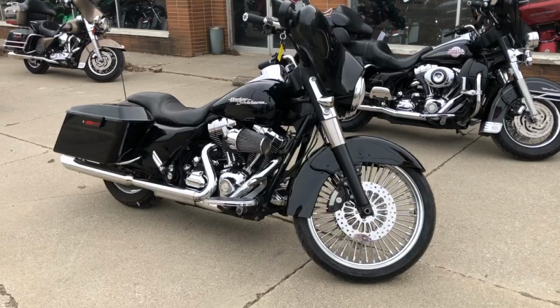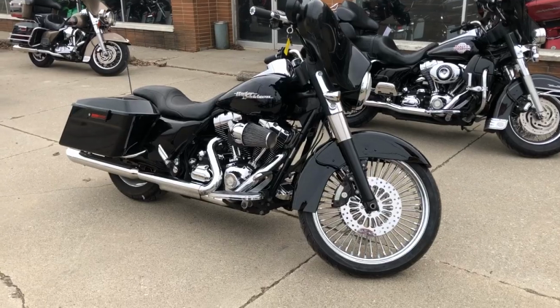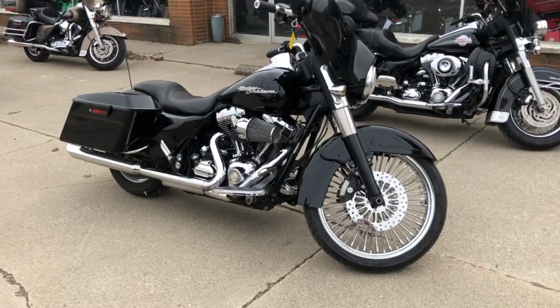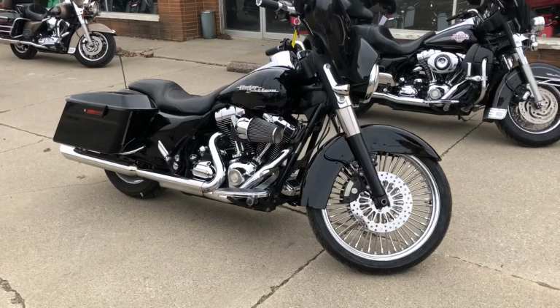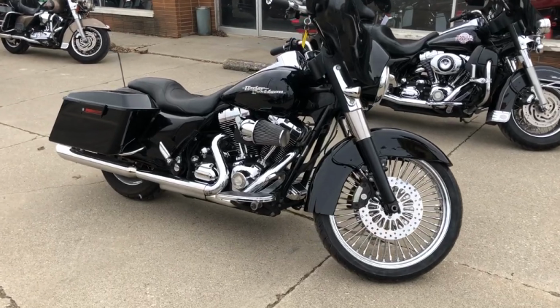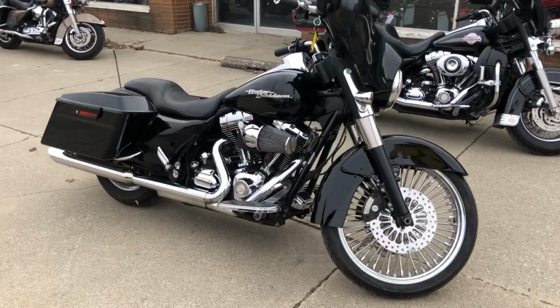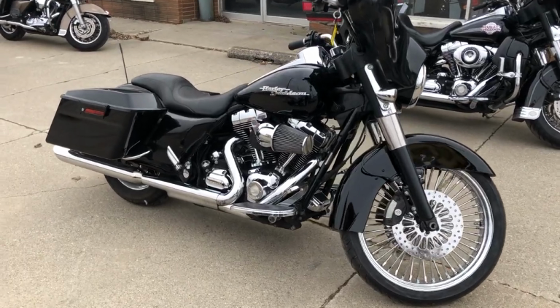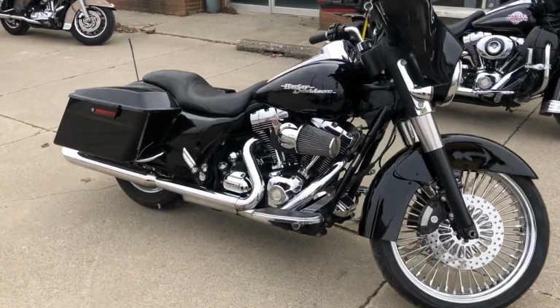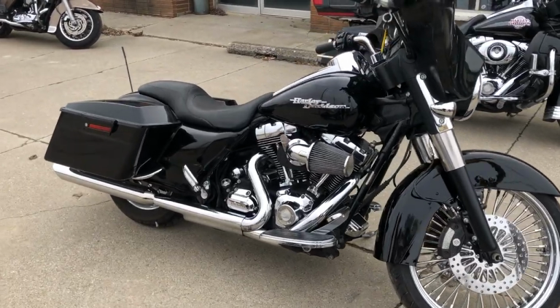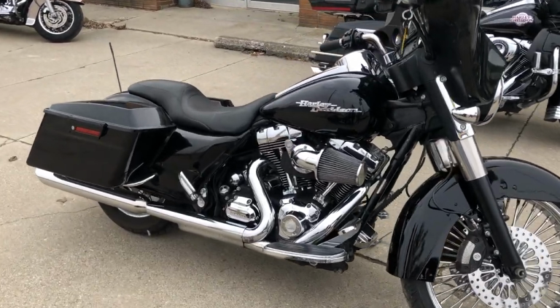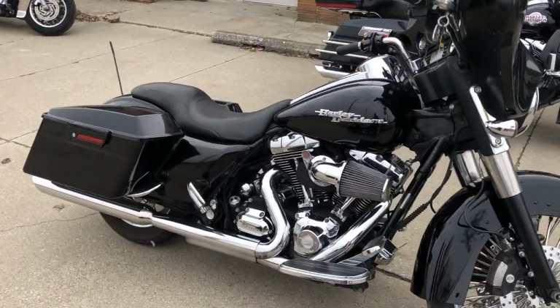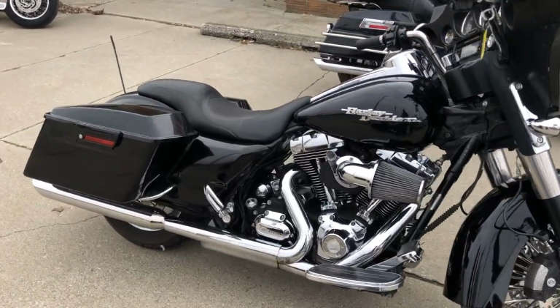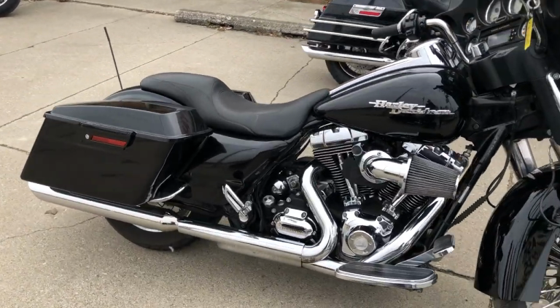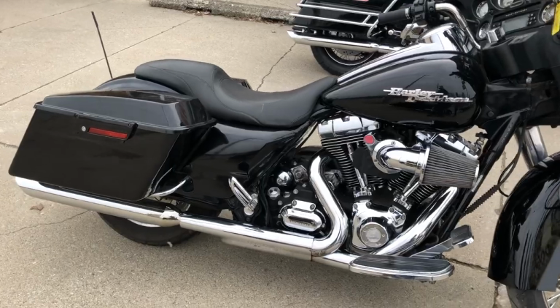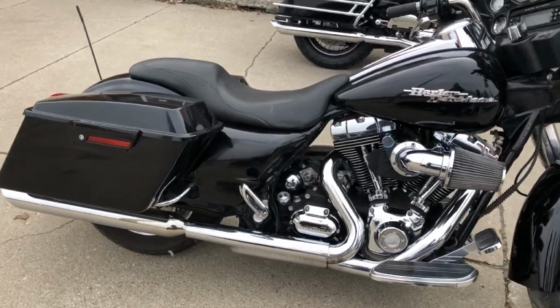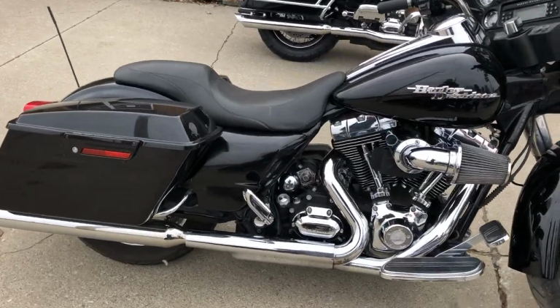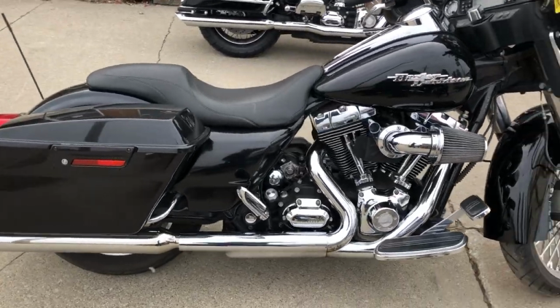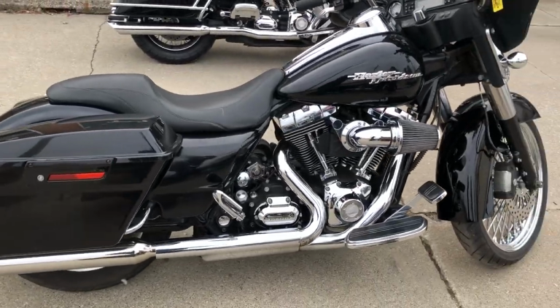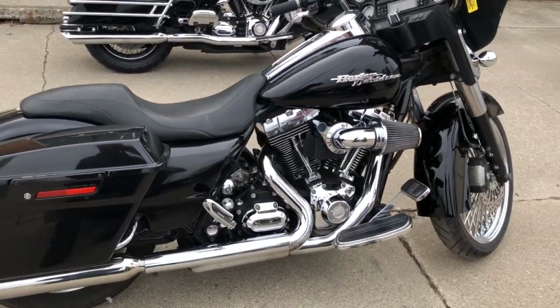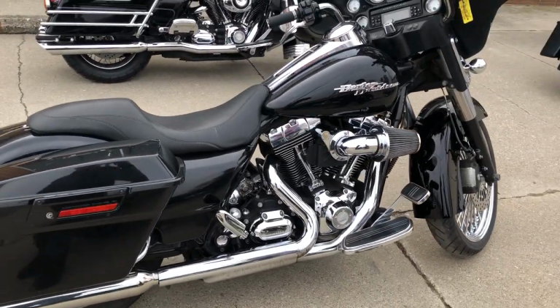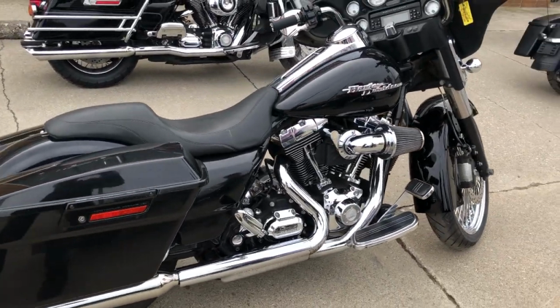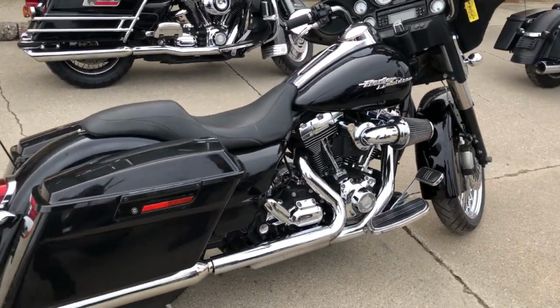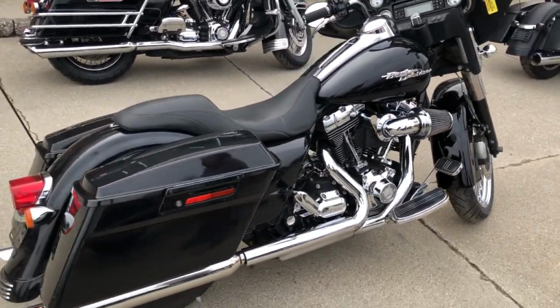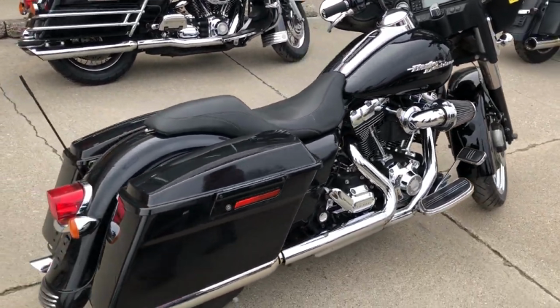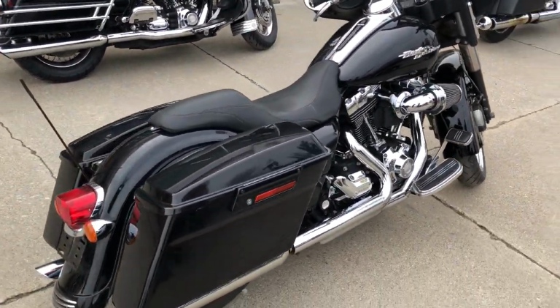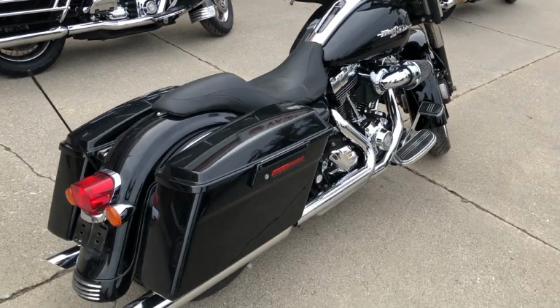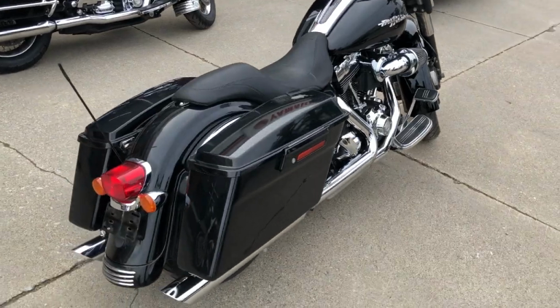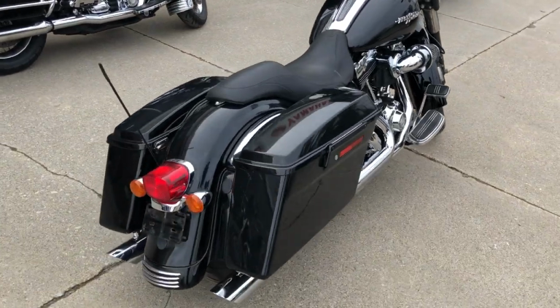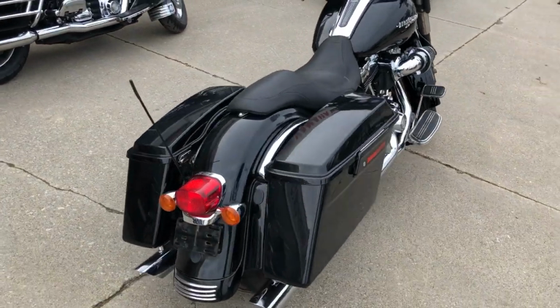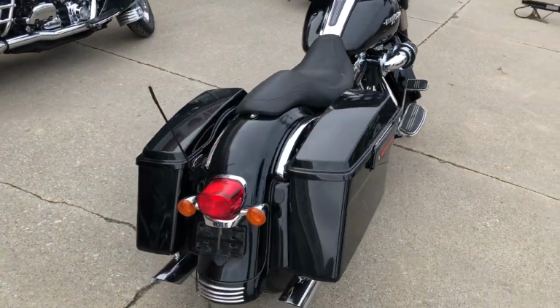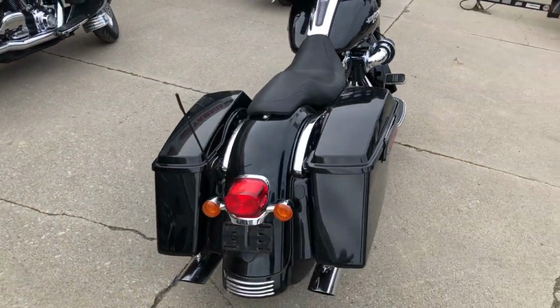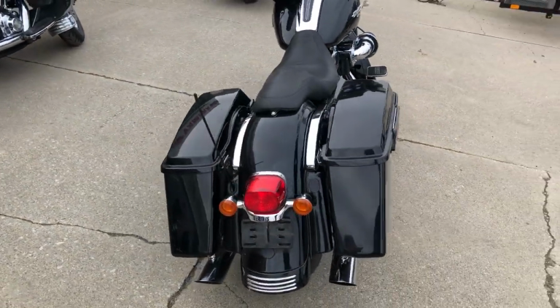ApprovalPowerSports.com here for another sale, and it's going to be going to sale with a 21-inch fat spoke chrome wheel. This Harley is going to turn heads everywhere you go. It runs strong, needs nothing, and everything works.